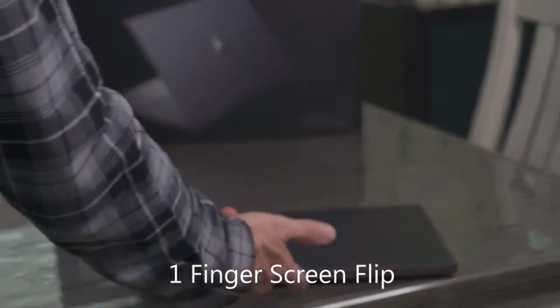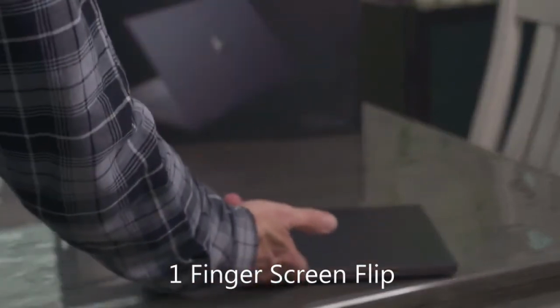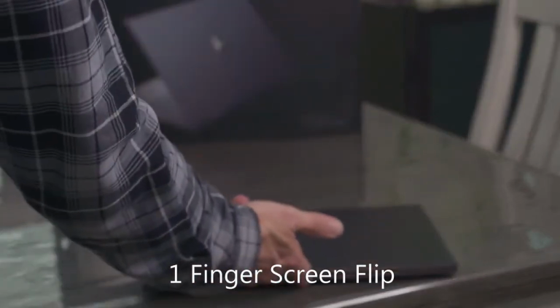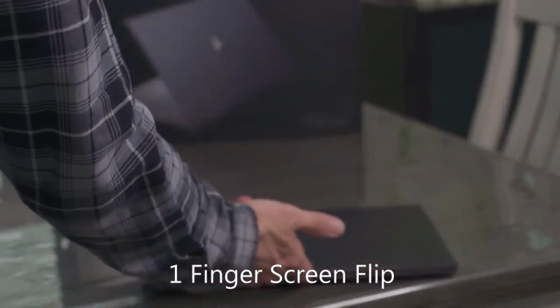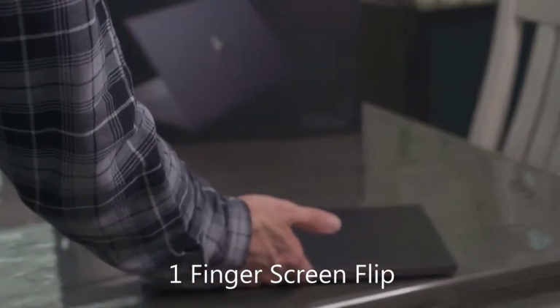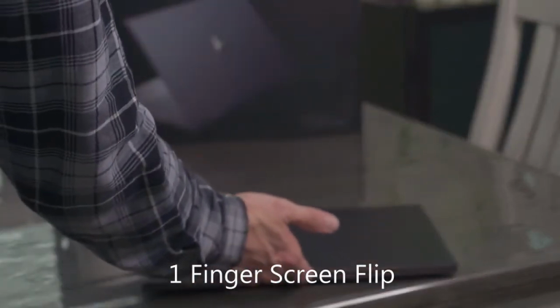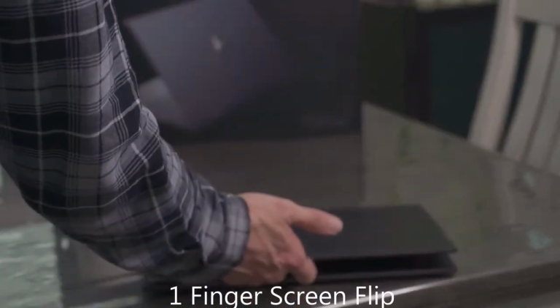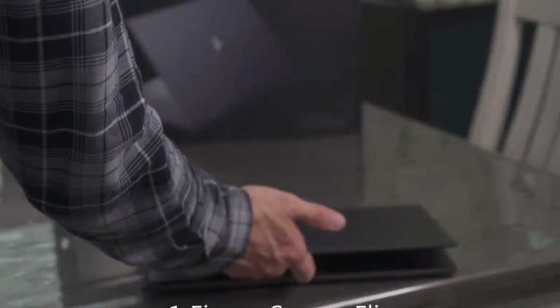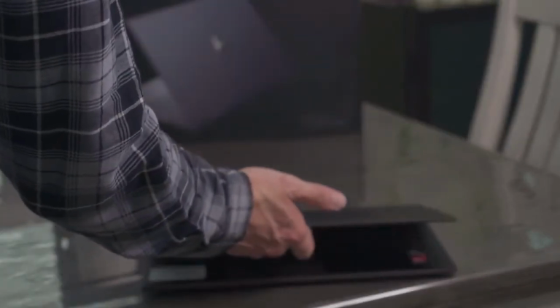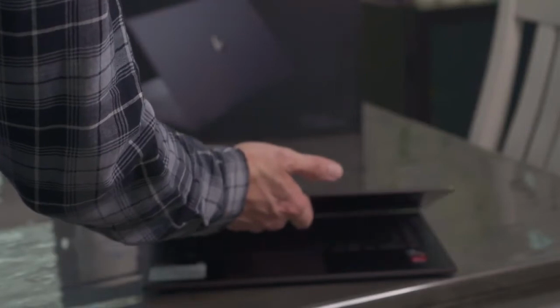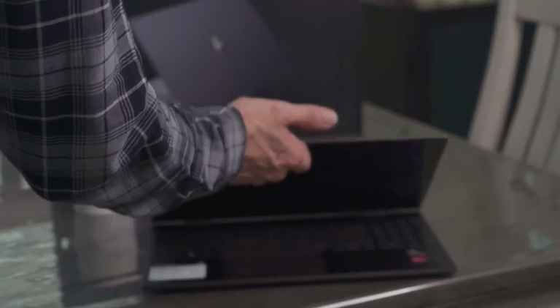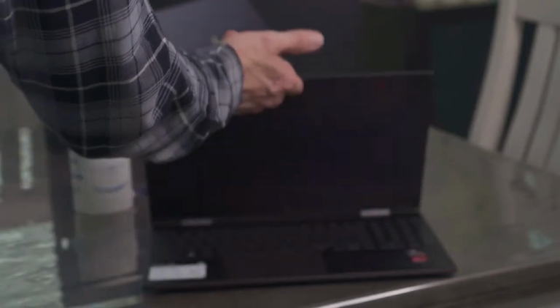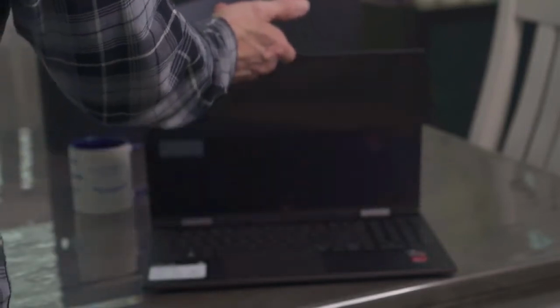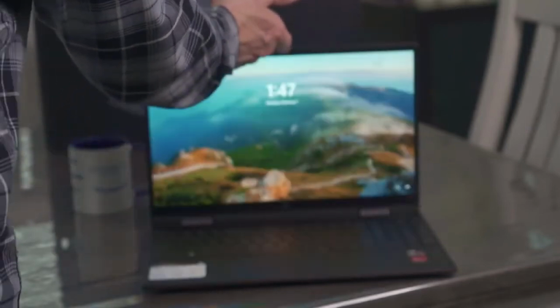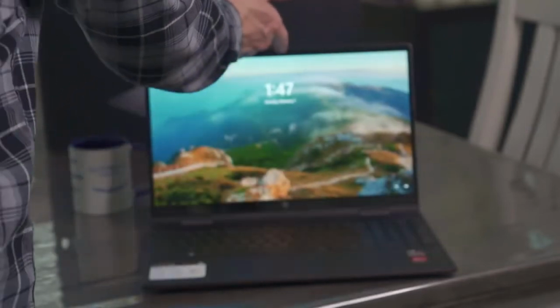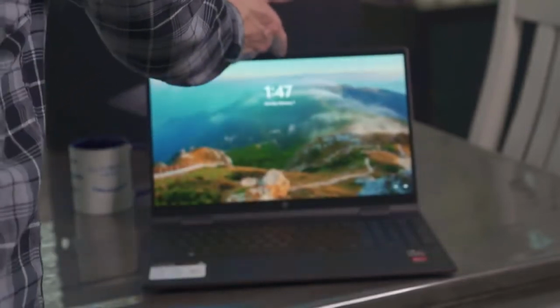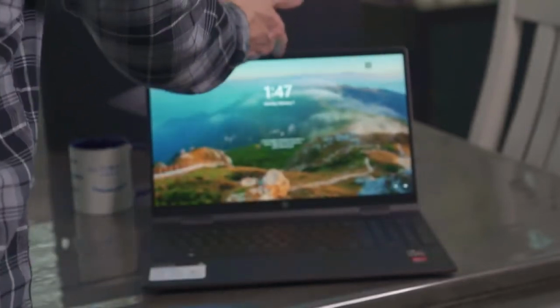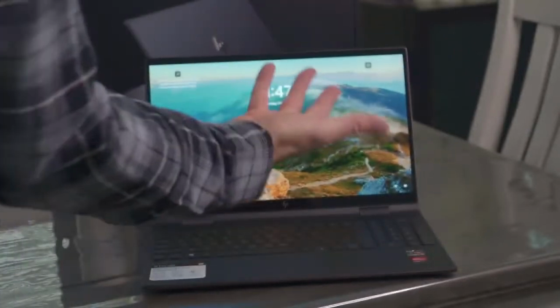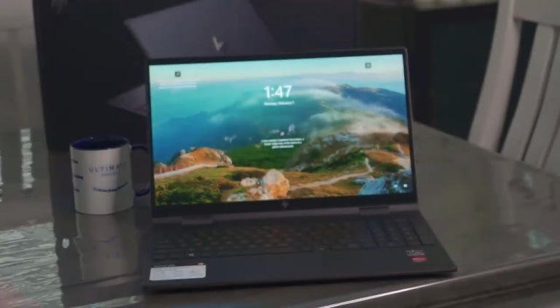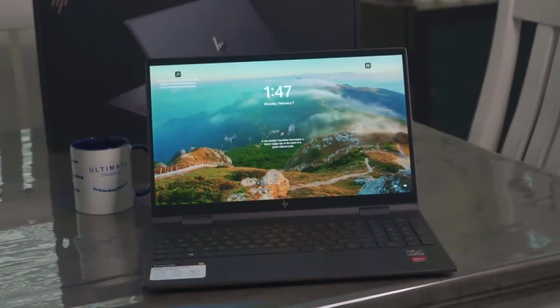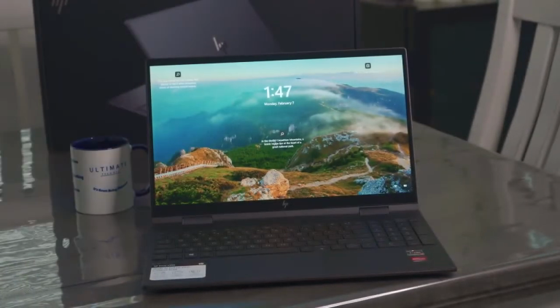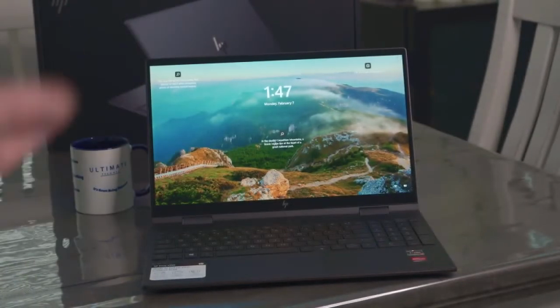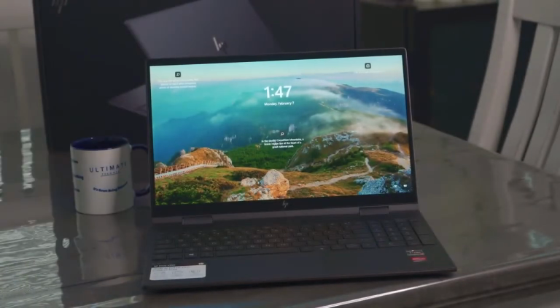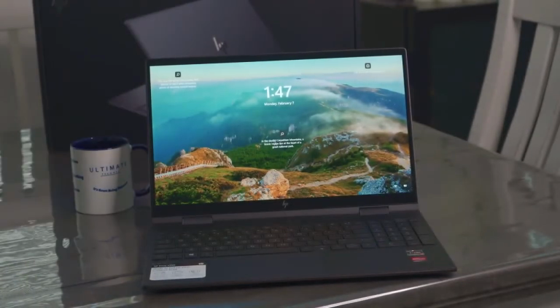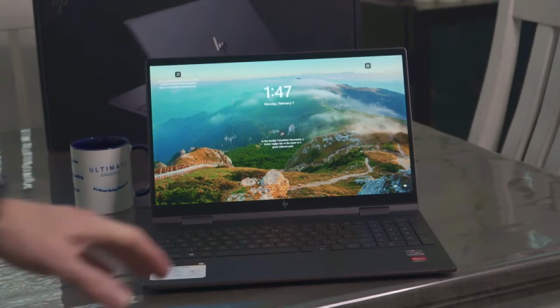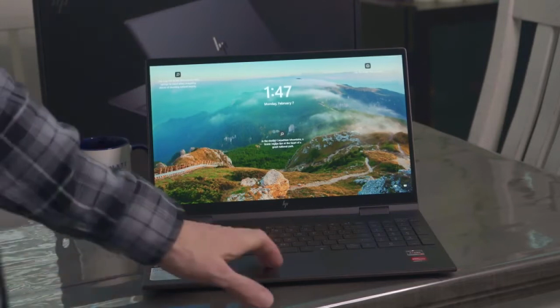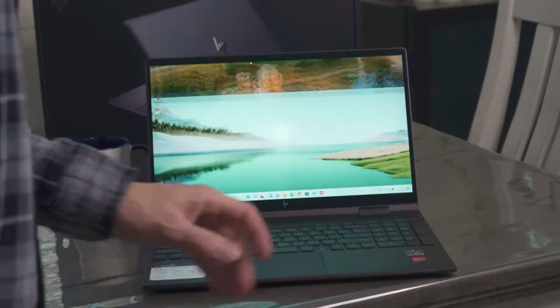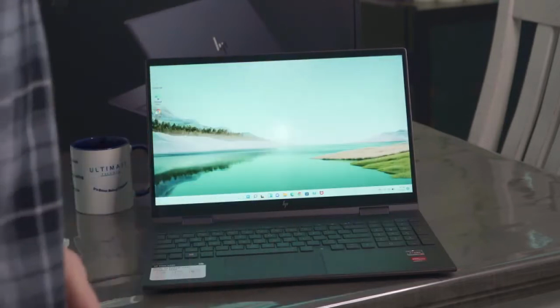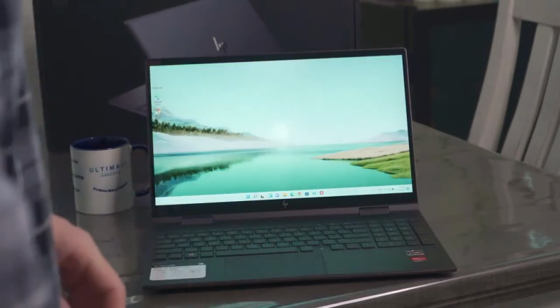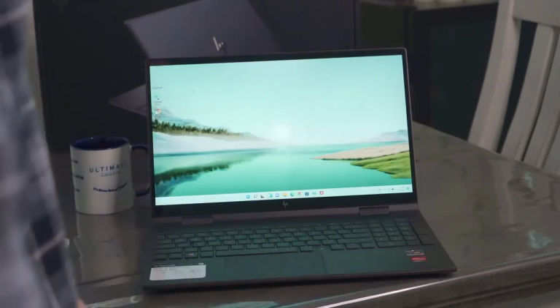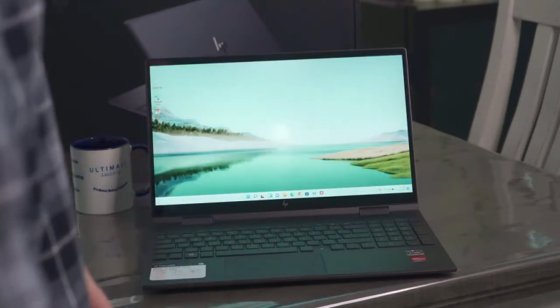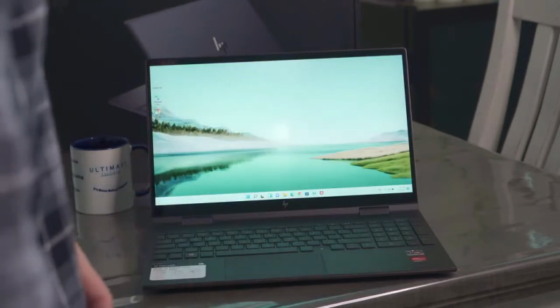I like doing this little test here — can you open the screen with one finger? And success. That means these hinges are smooth and not too tight. That's a really good sign.